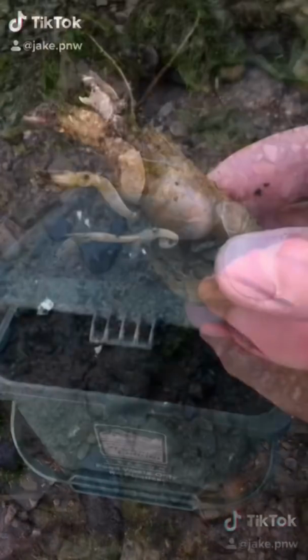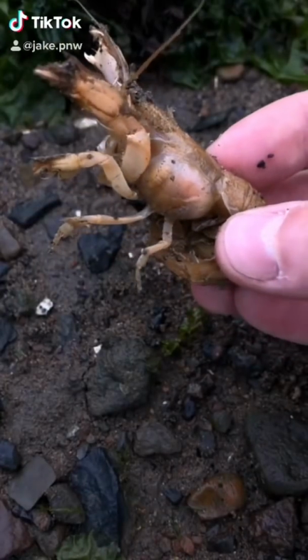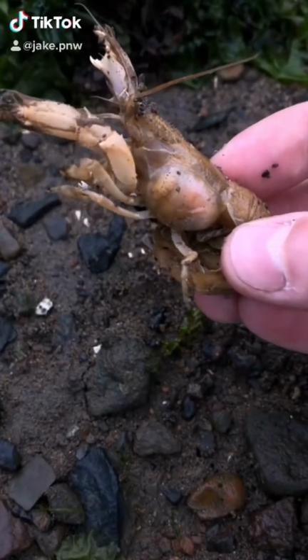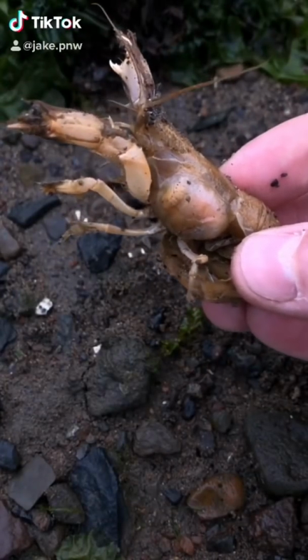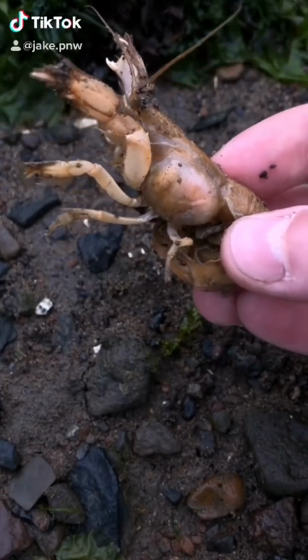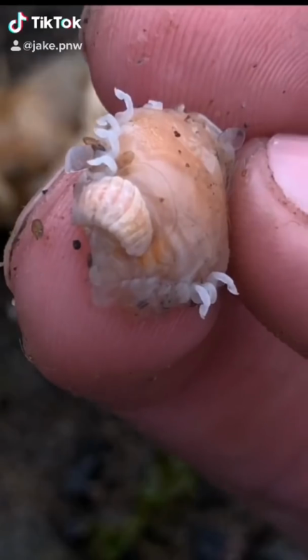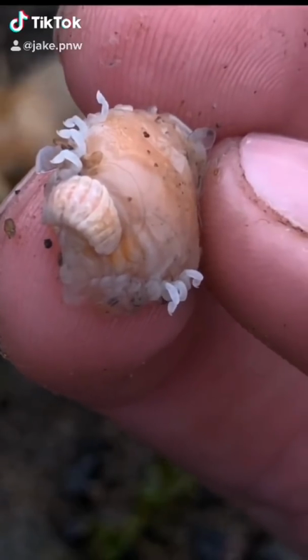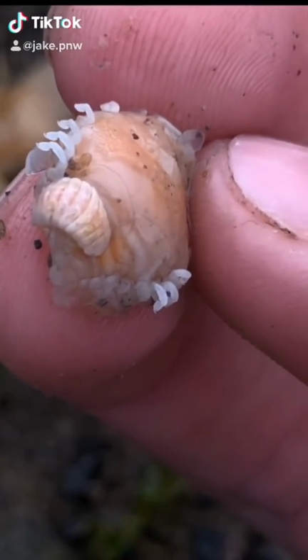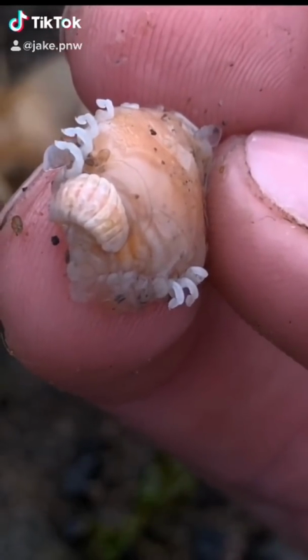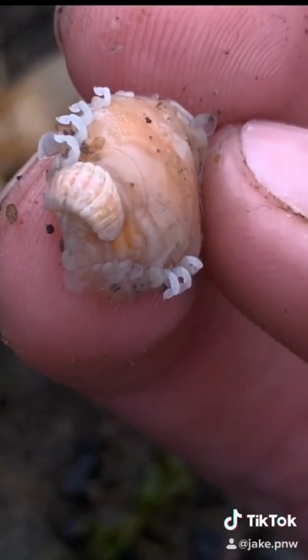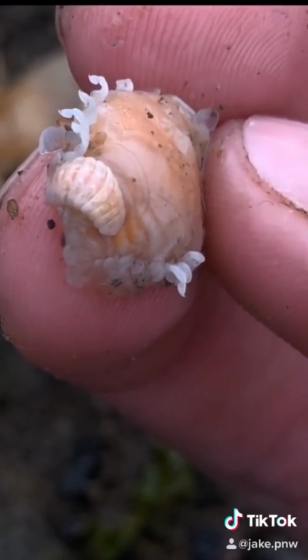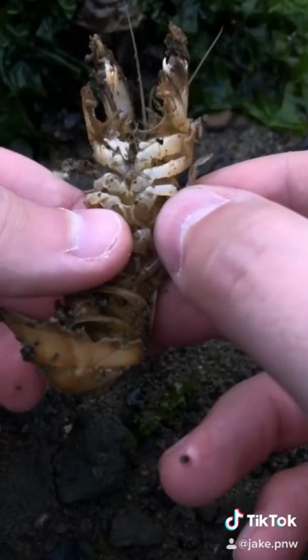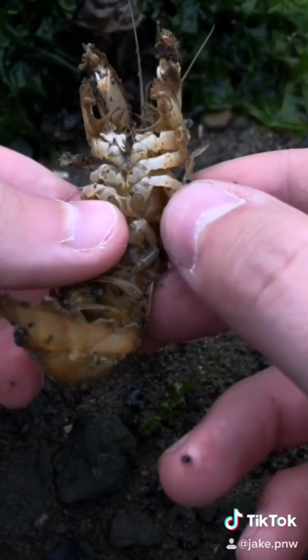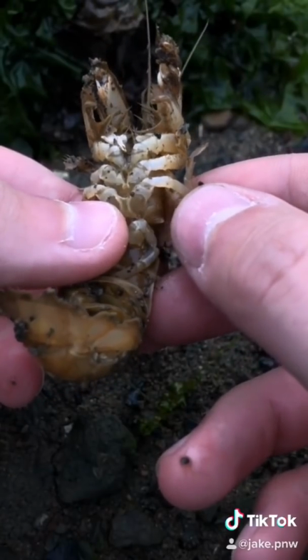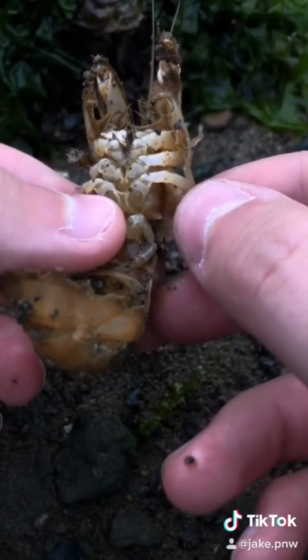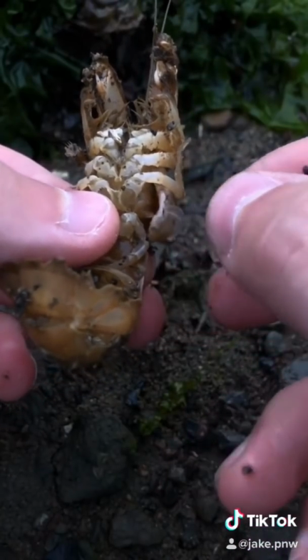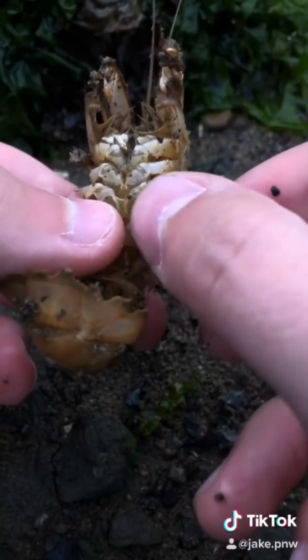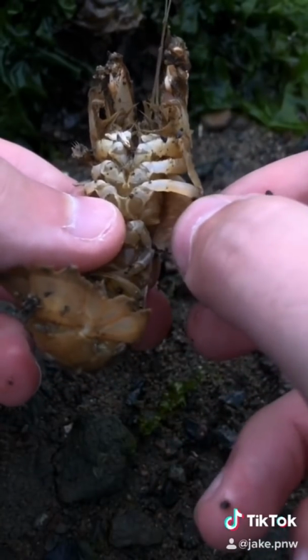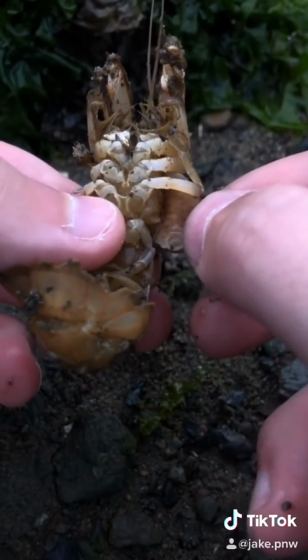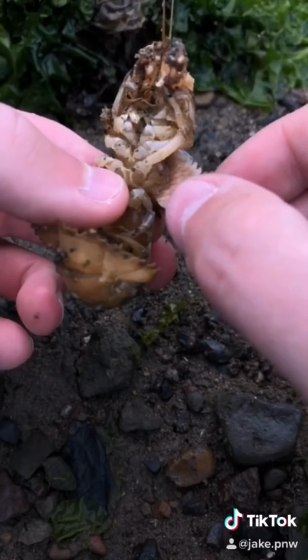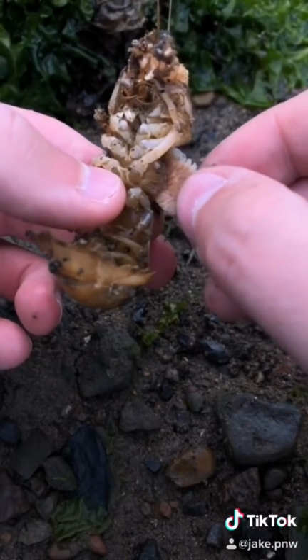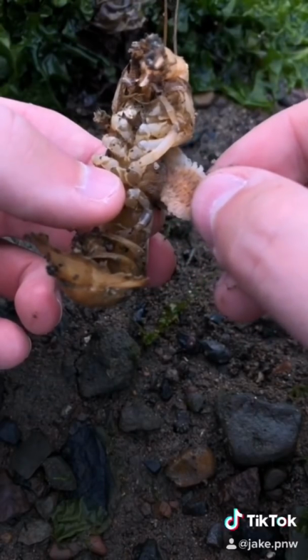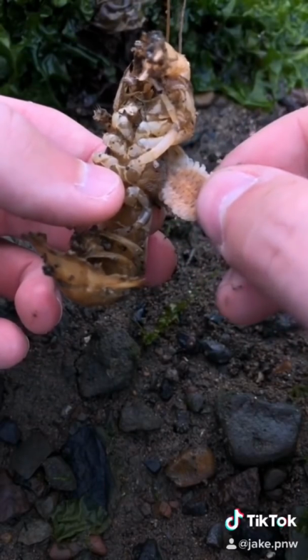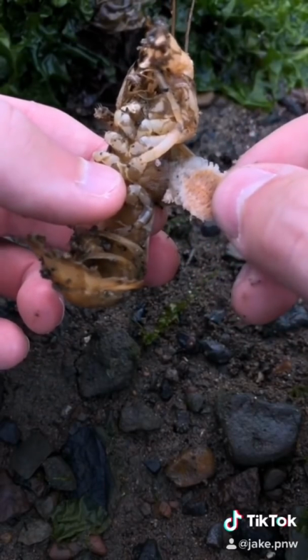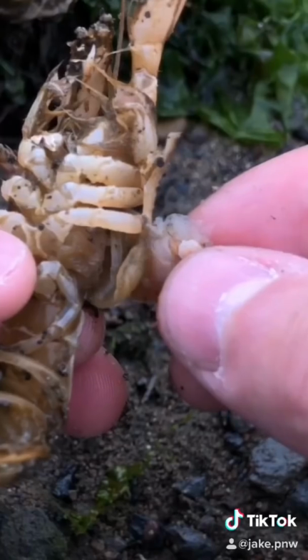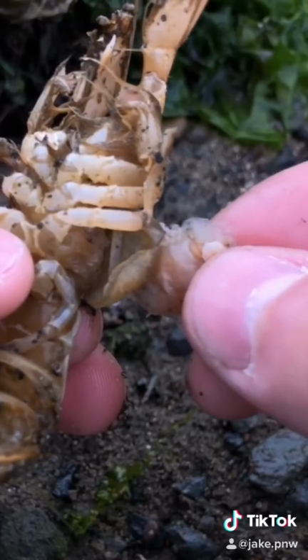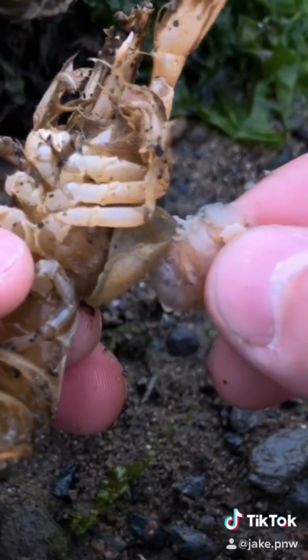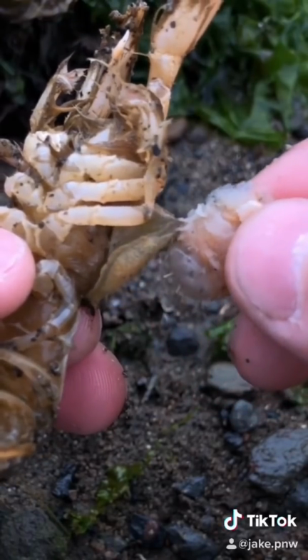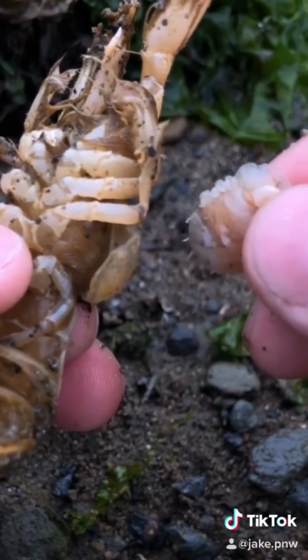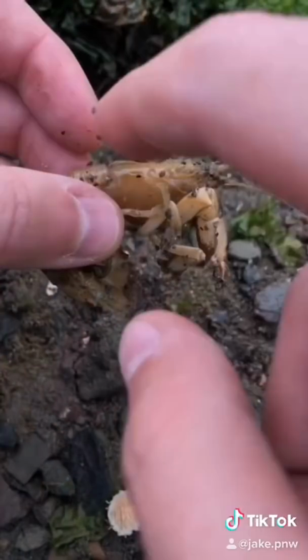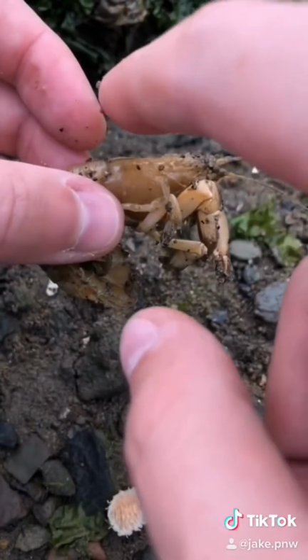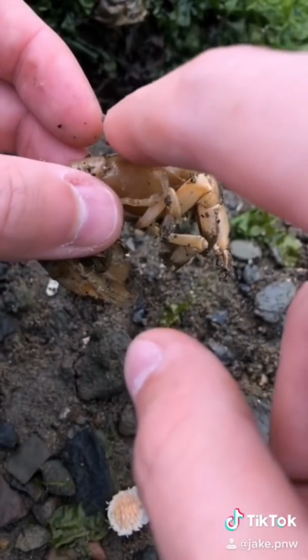I'm commonly asked if it hurts the shrimp to have a parasite removed. The answer is no. When done properly, the shrimp's gill flap is carefully lifted and the invasive parasite is safely removed. It may cause some discomfort, but it gives the shrimp a chance at a healthy life.